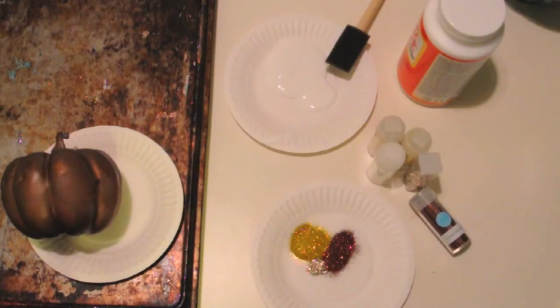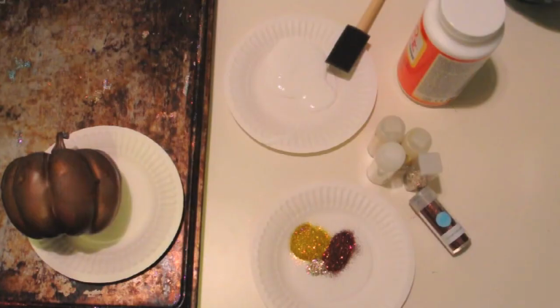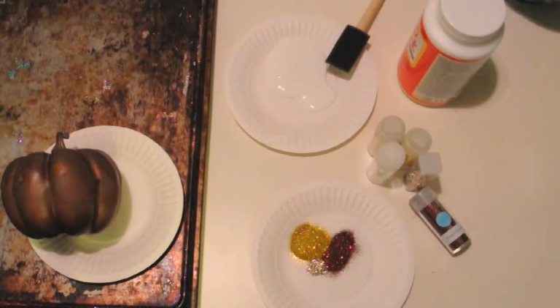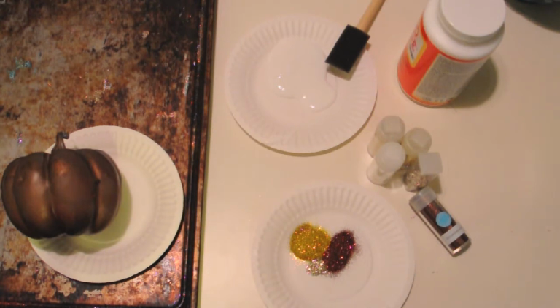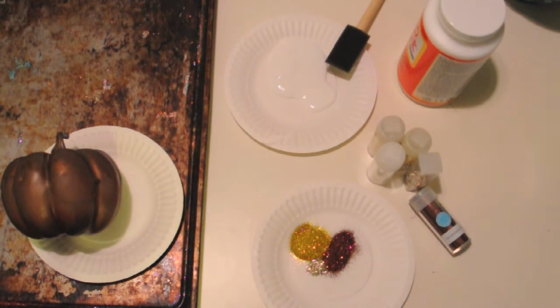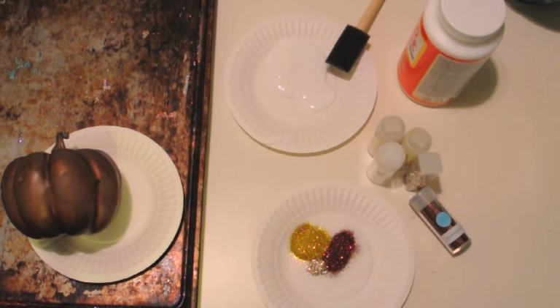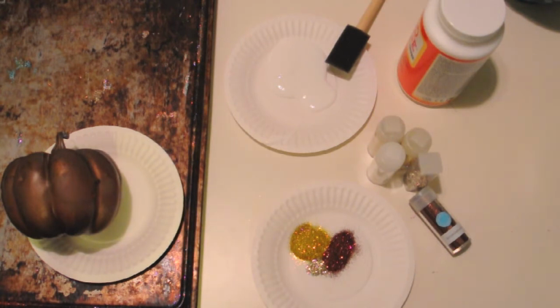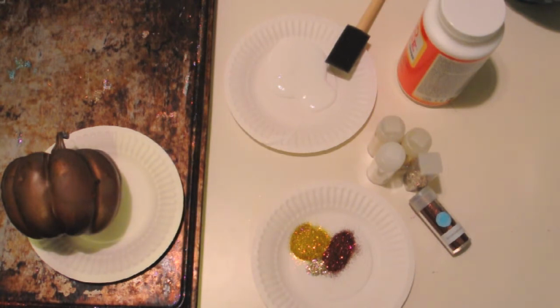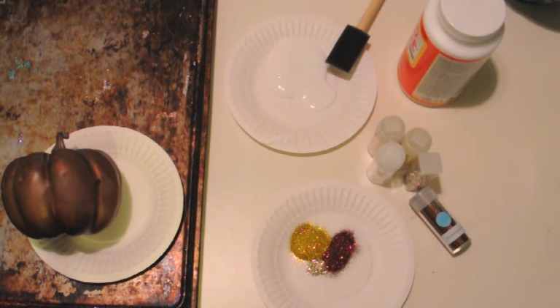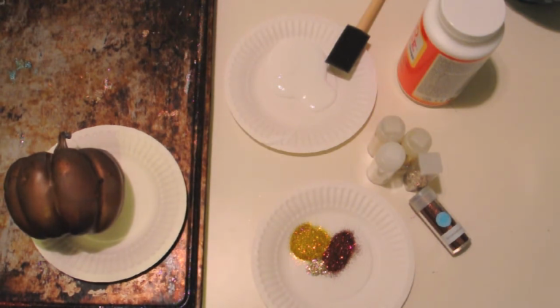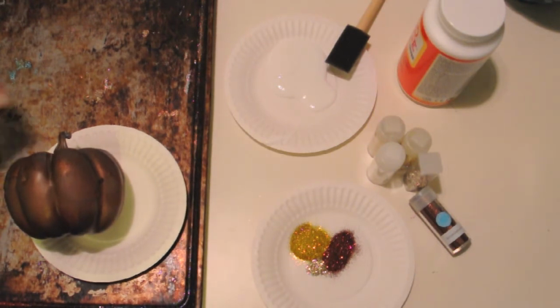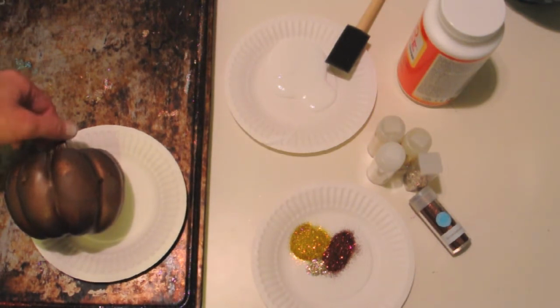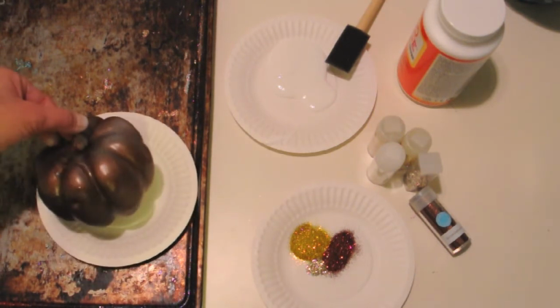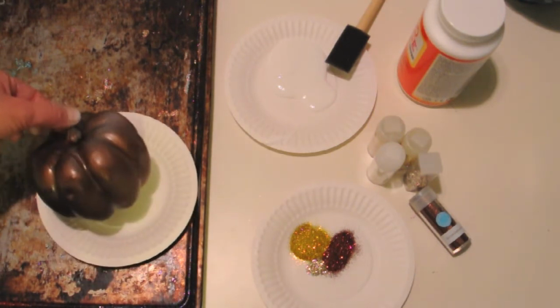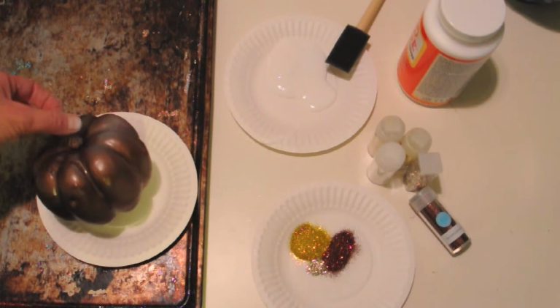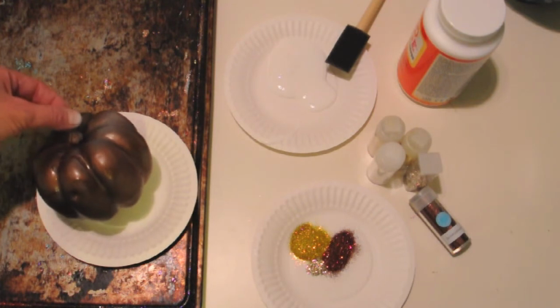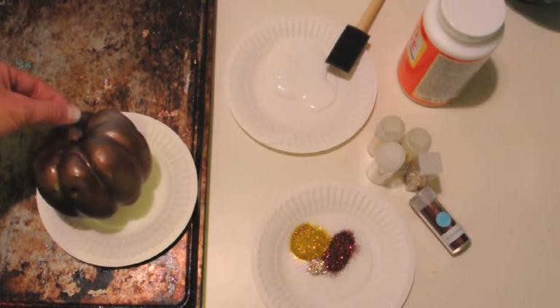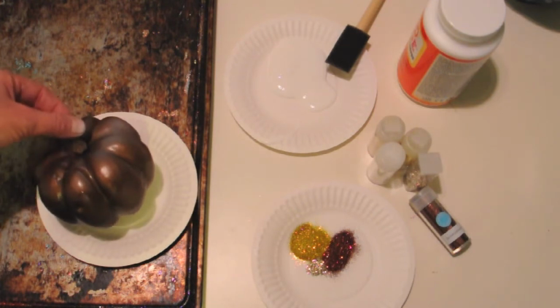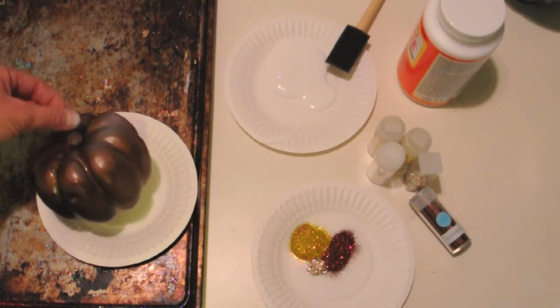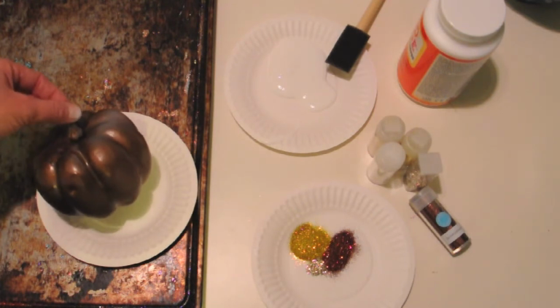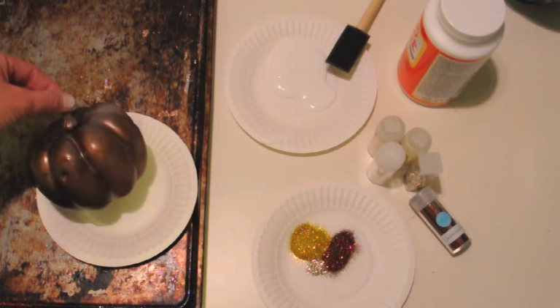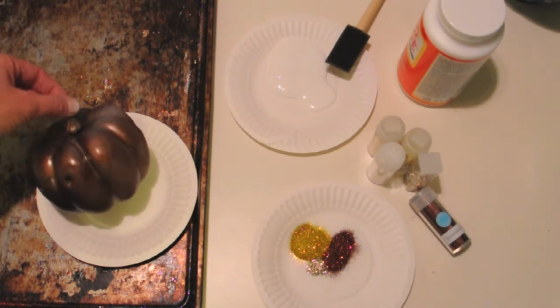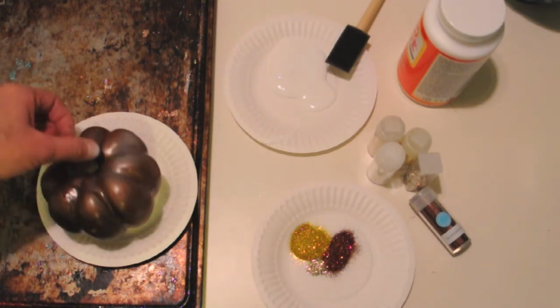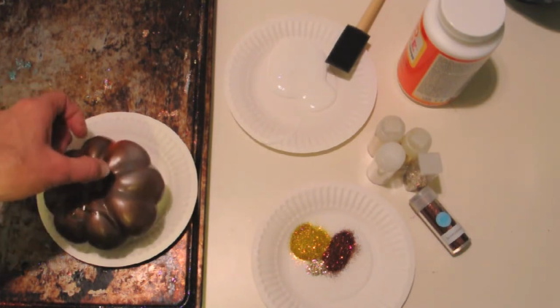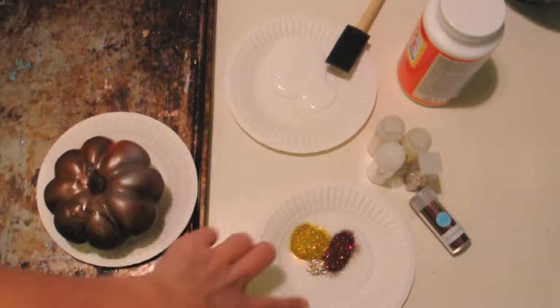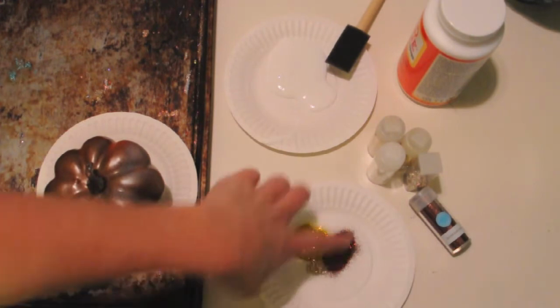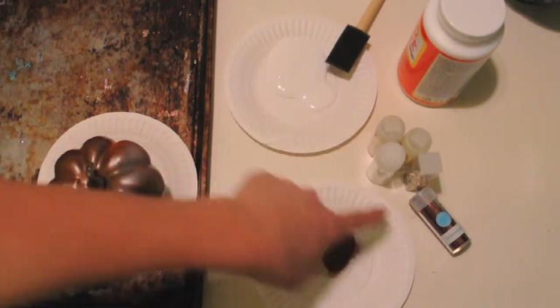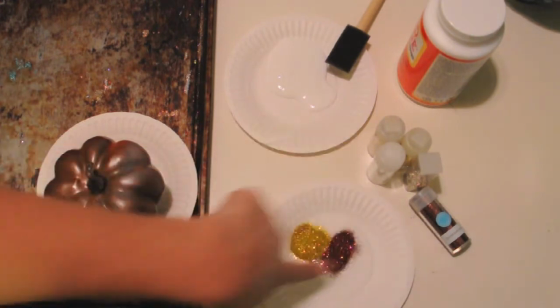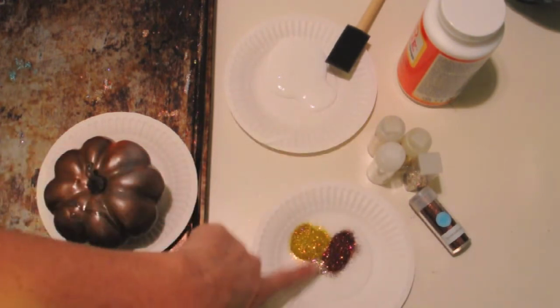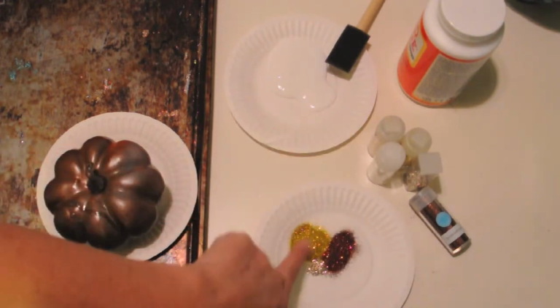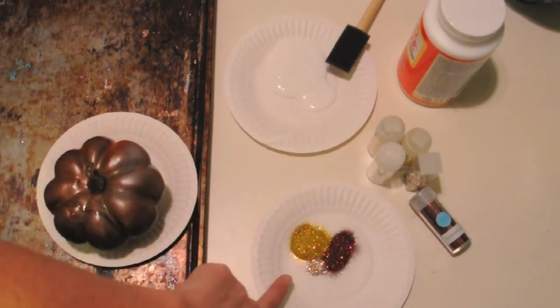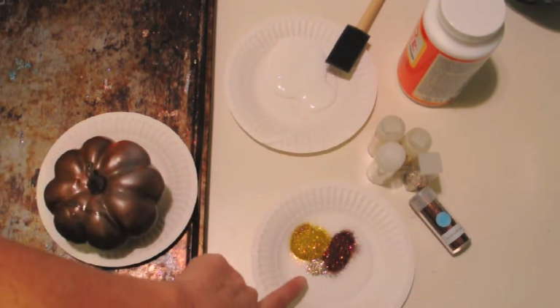Alright, today I'm going to show you how to make those amazing glitter pumpkins. I just got a bag of pumpkins from Michaels and I spray painted them brown and white. And then I got some Martha glitter and I just used an assortment.